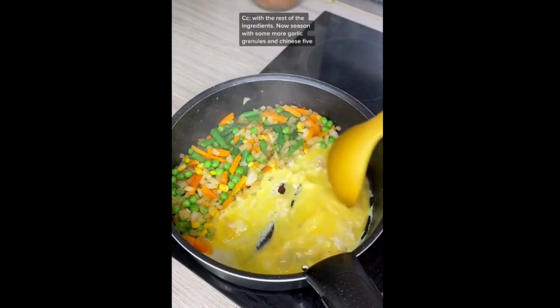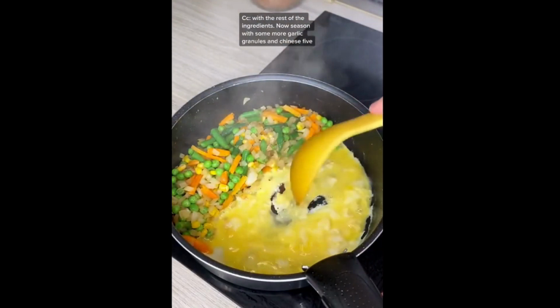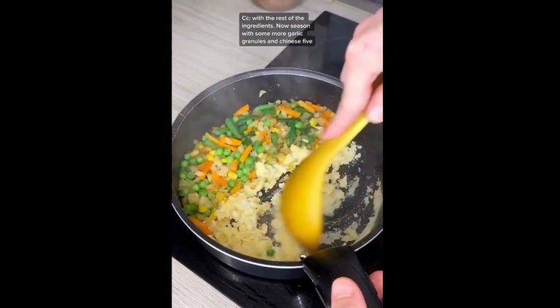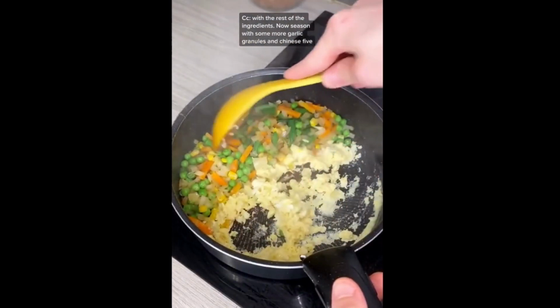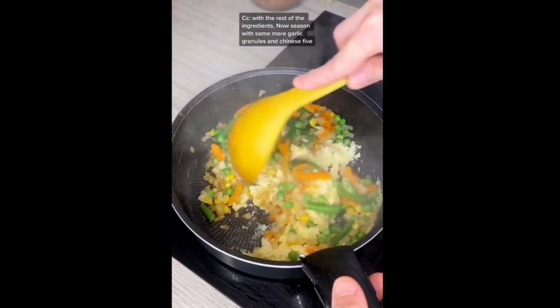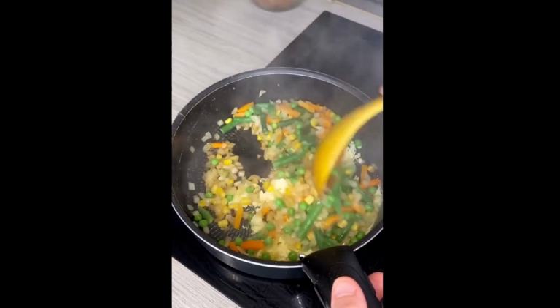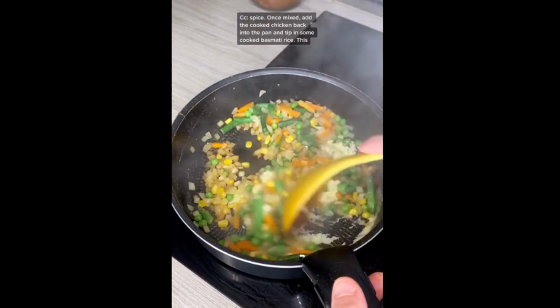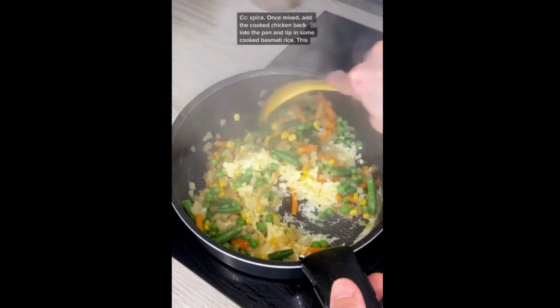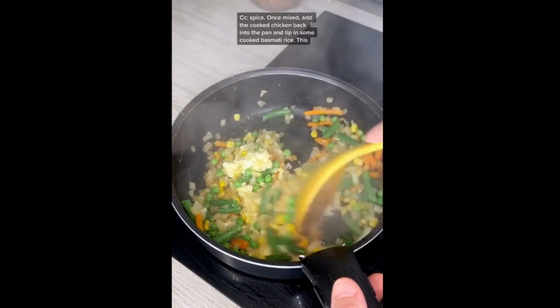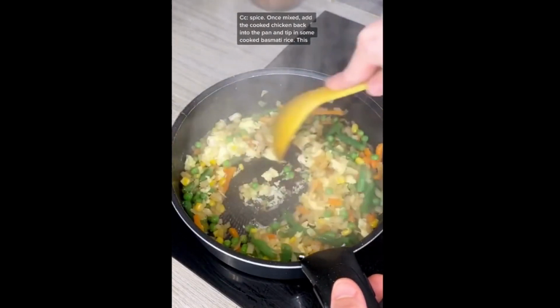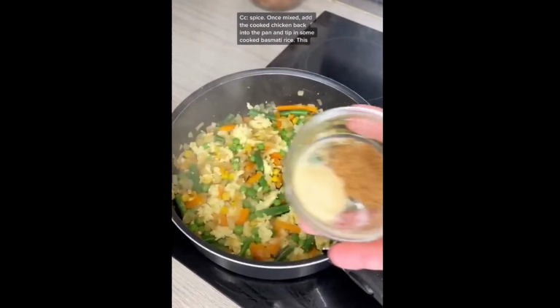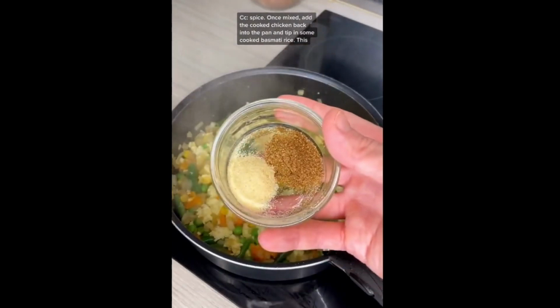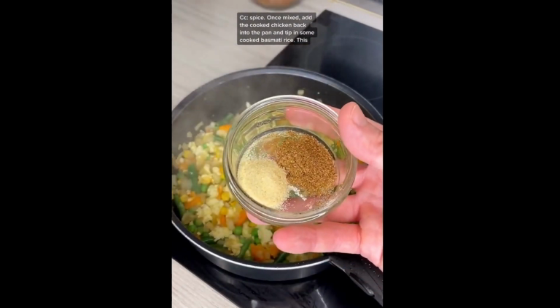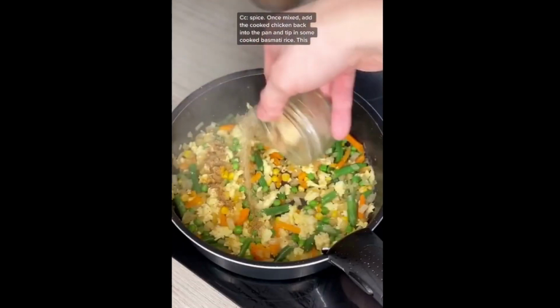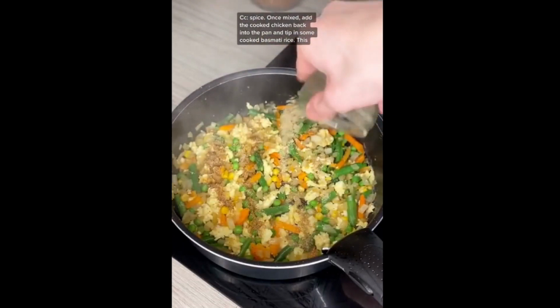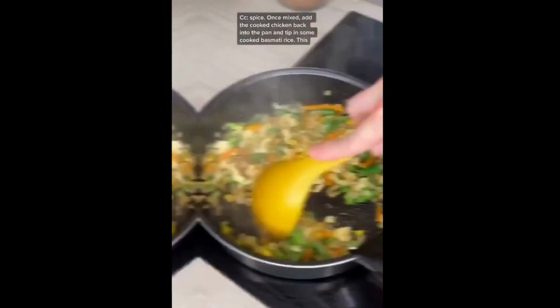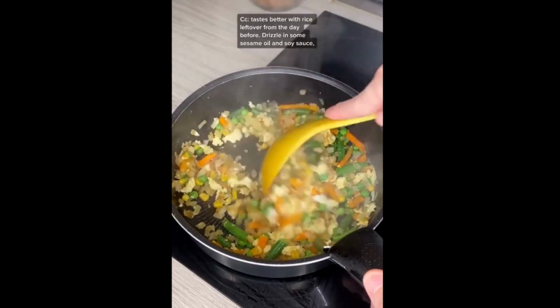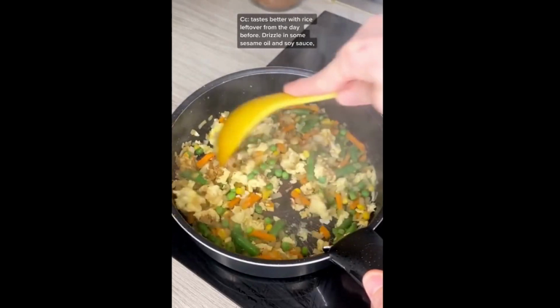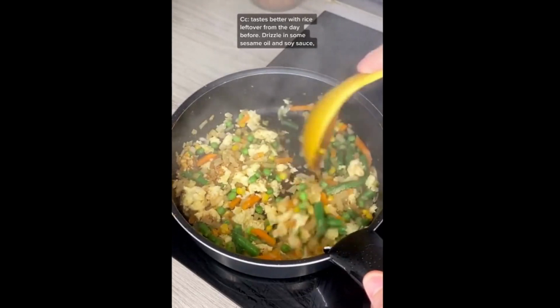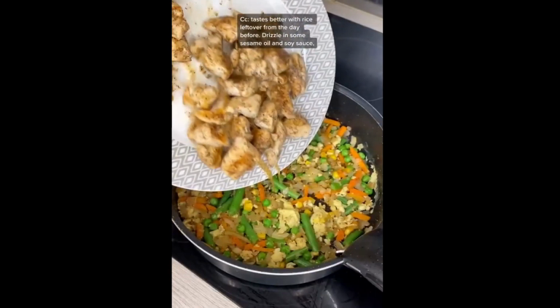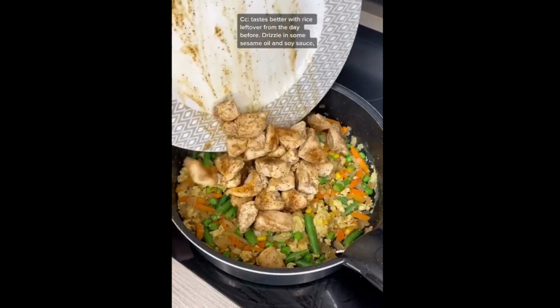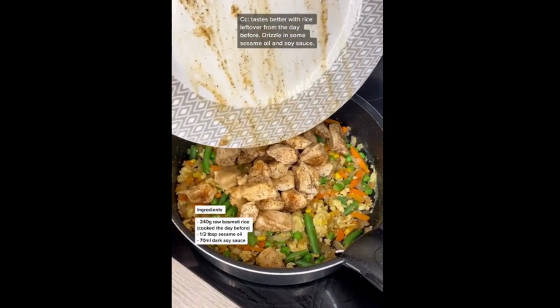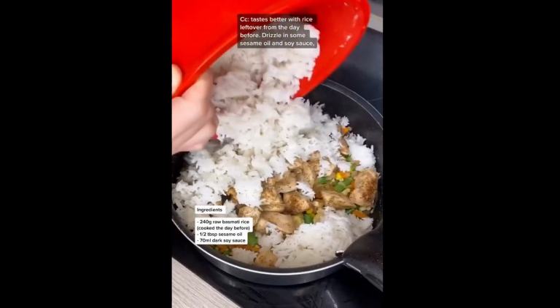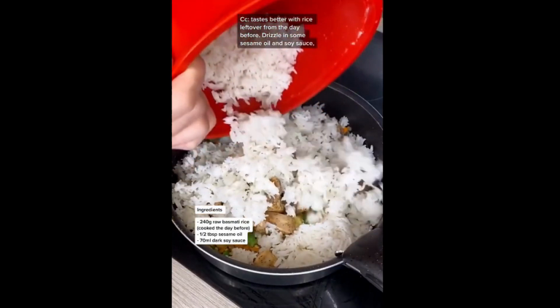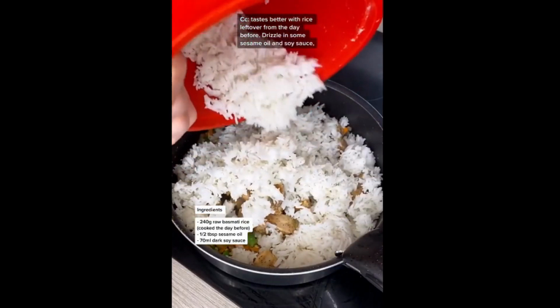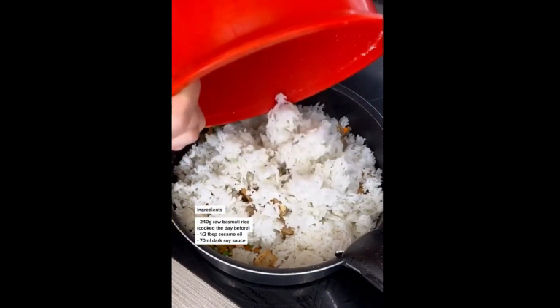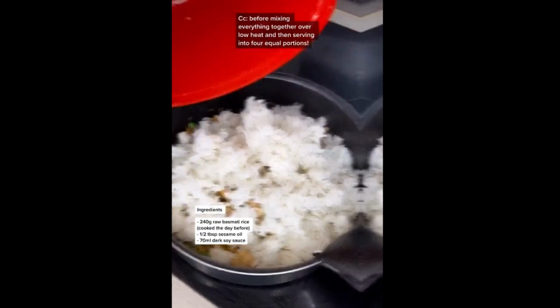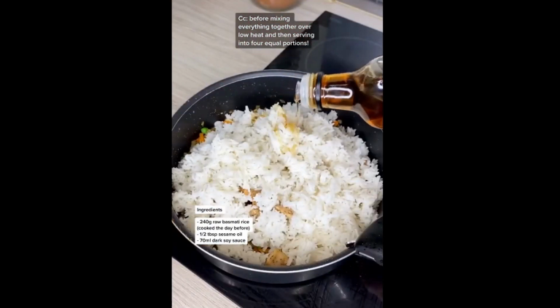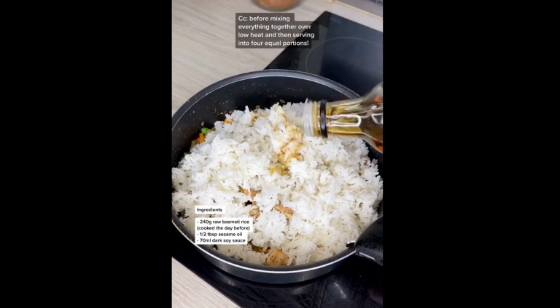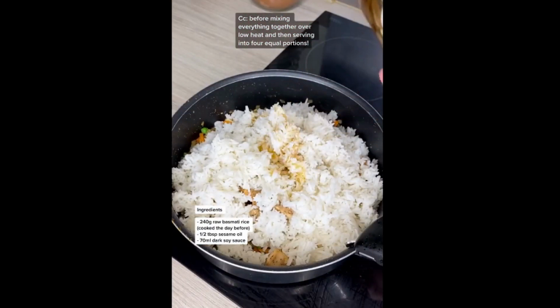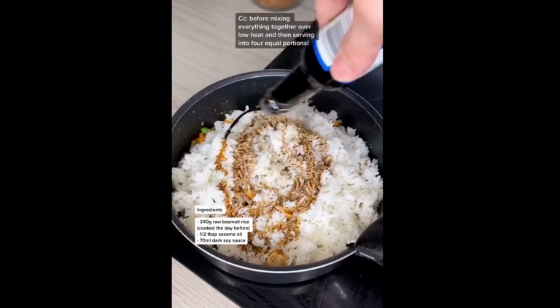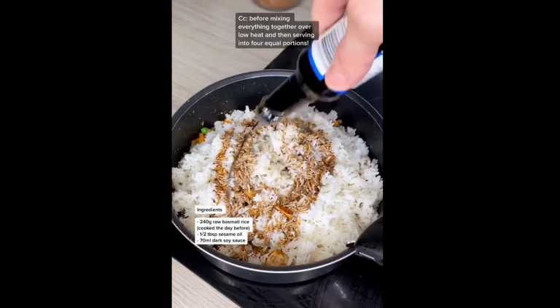Now season with some more garlic granules and some Chinese five spice. Once mixed, add the cooked chicken back into the pan and some cooked basmati rice — this tastes much better with rice left over from the day before. Drizzle over some sesame oil and some soy sauce before mixing everything together over low heat and then serving into four equal portions.